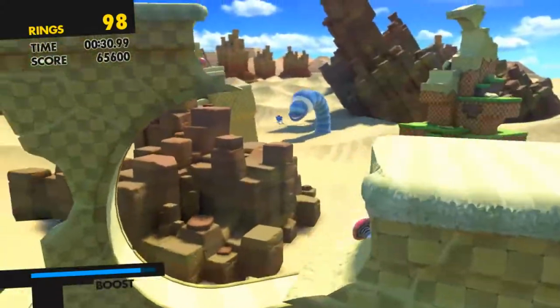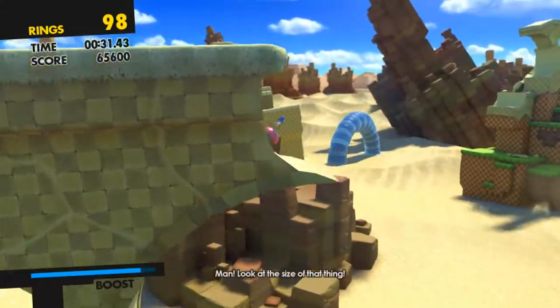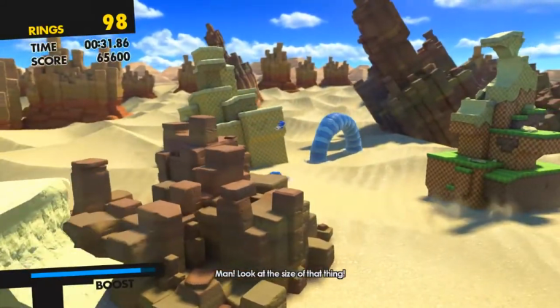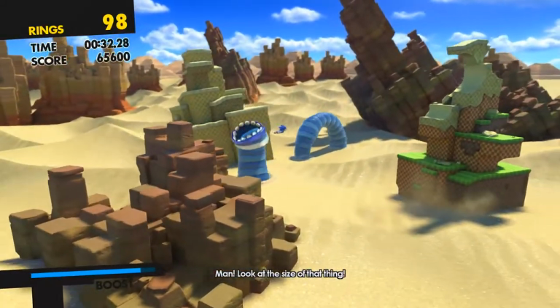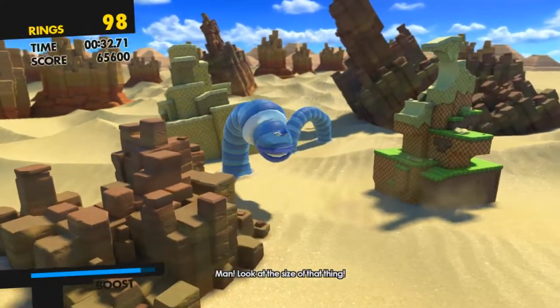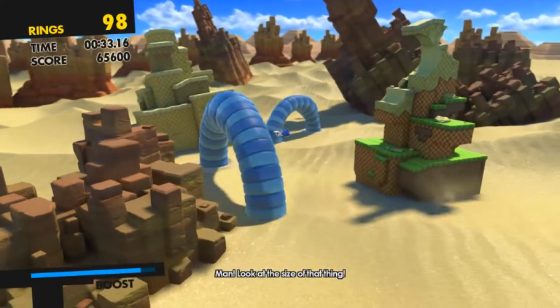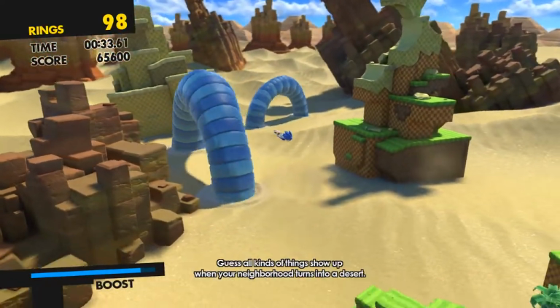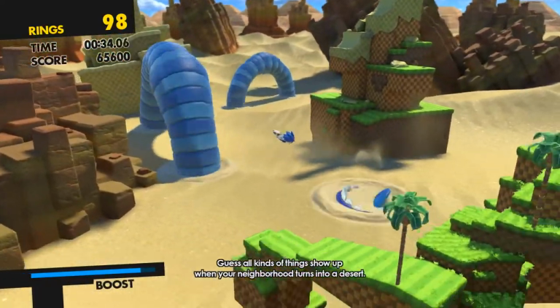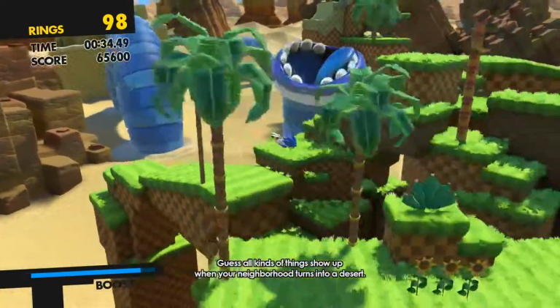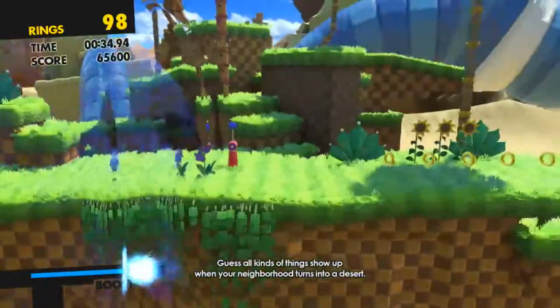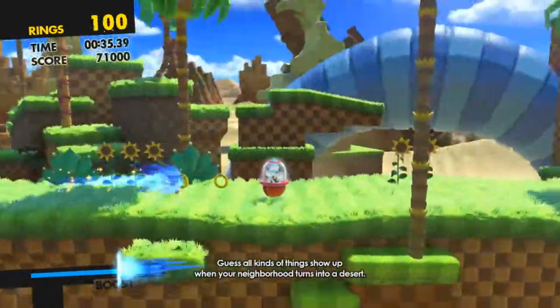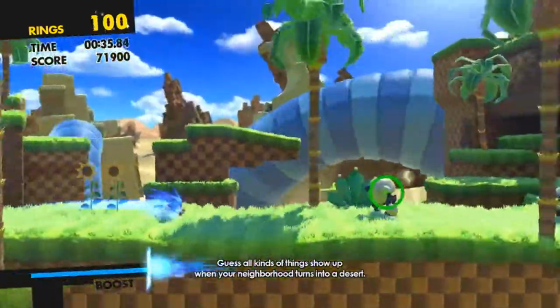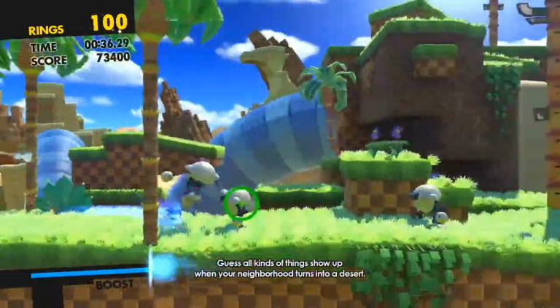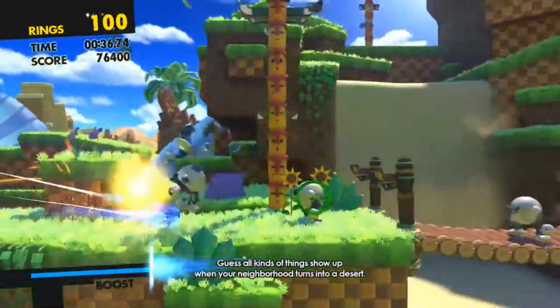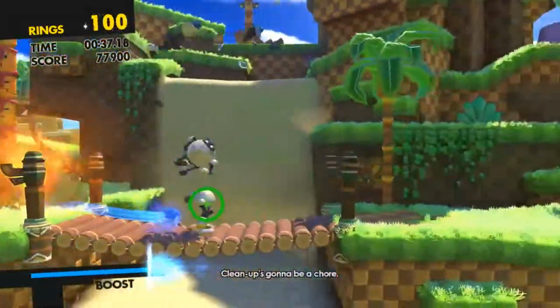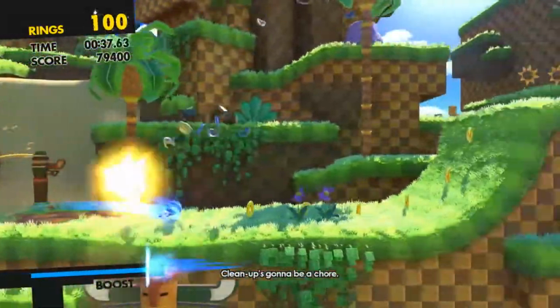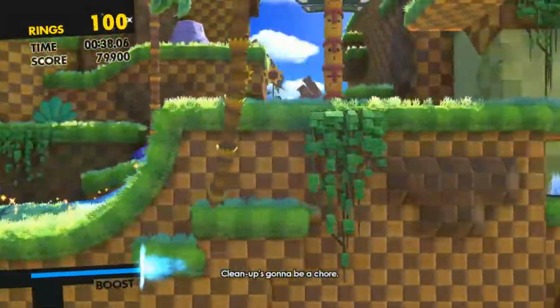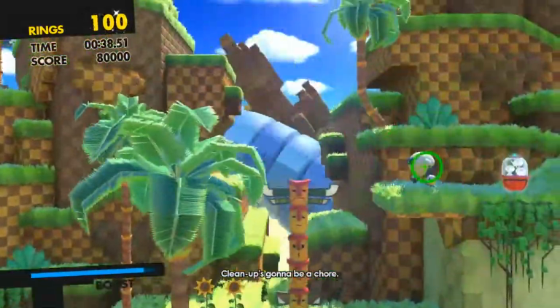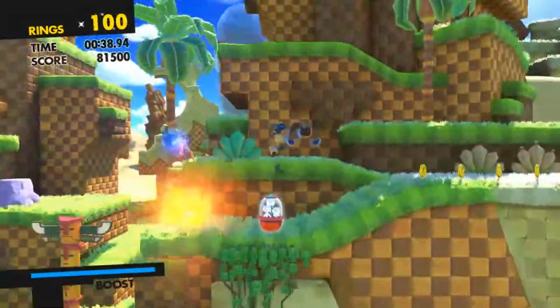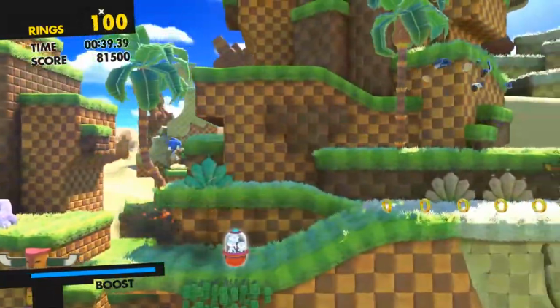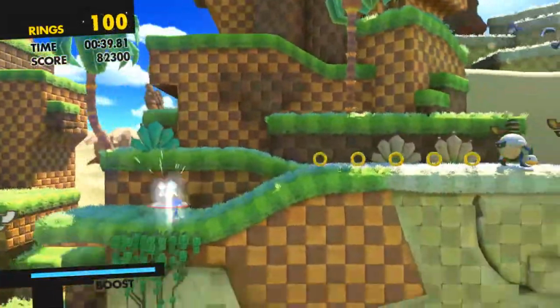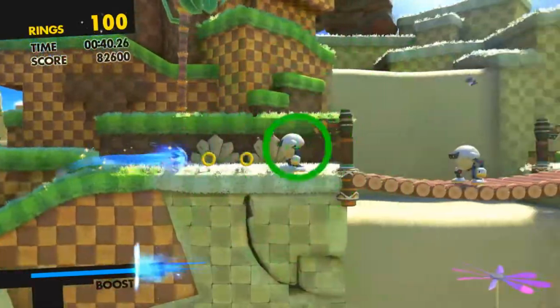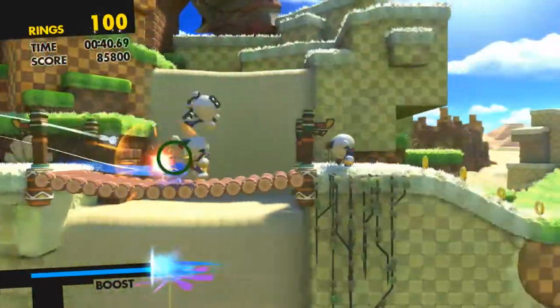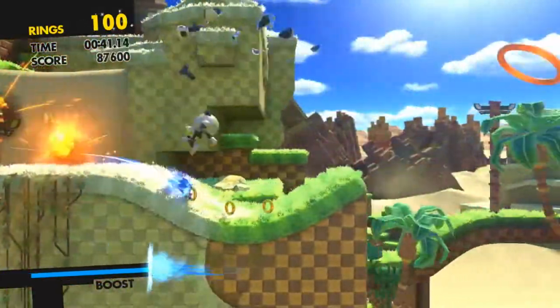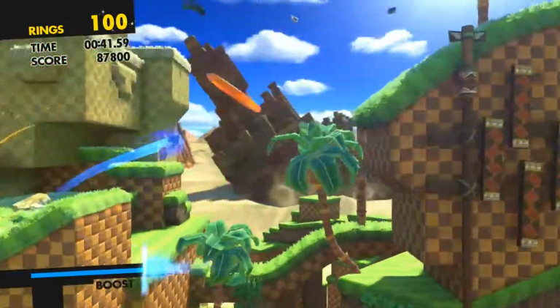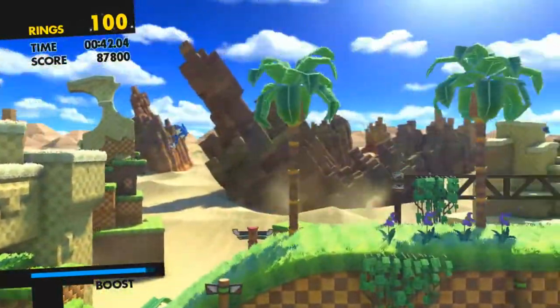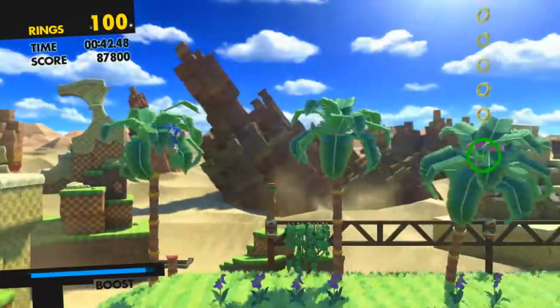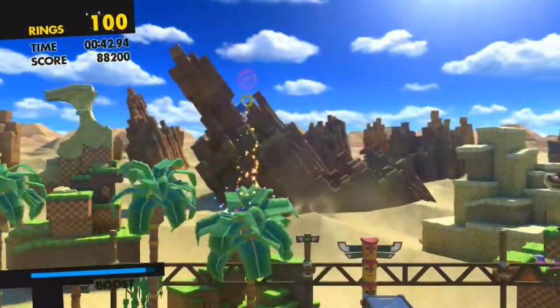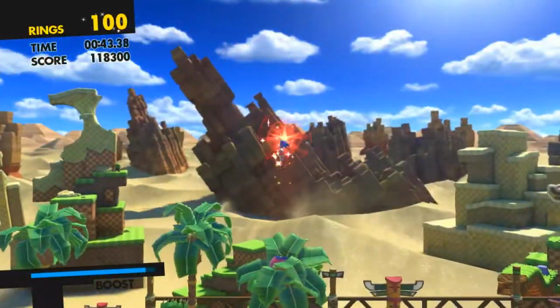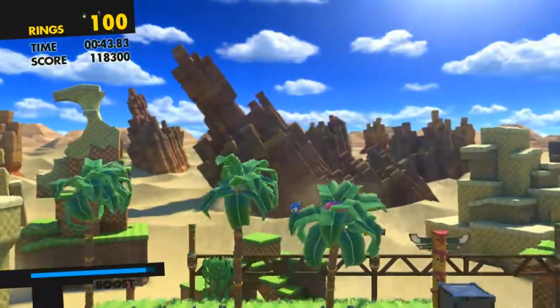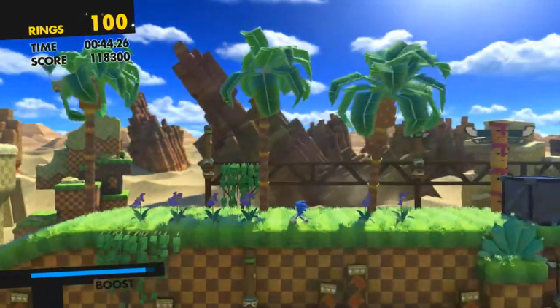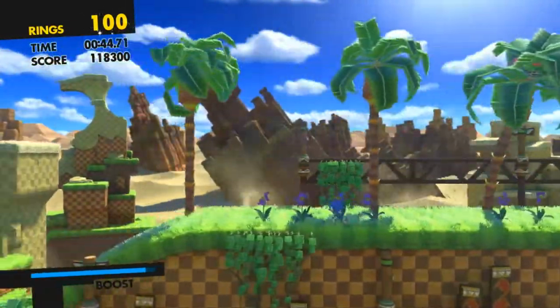So now we're going to head over into the sandy part of Green Hills, and we are going to do a little bit of backtracking to get all five. Don't think you'll be able to do this with a good time, in all honesty, because you won't be able to. But there's the second red ring, just up that tree.